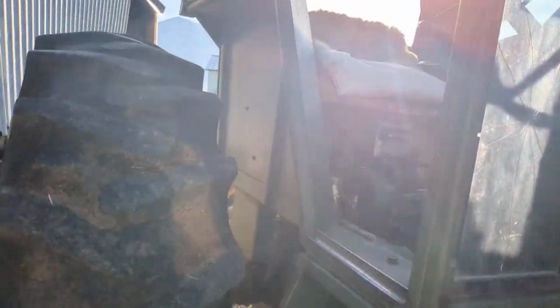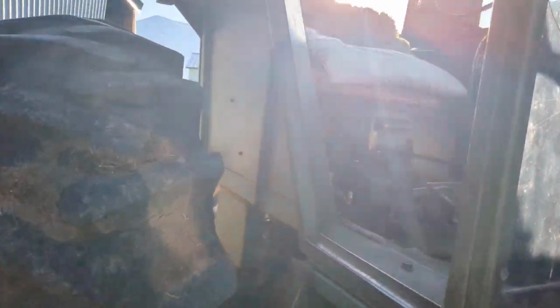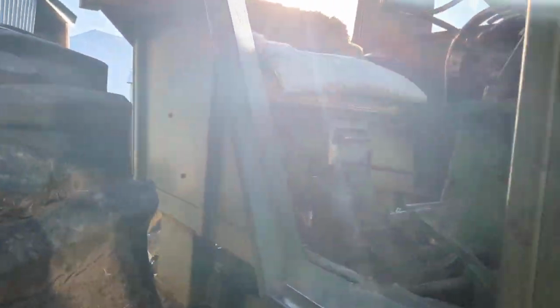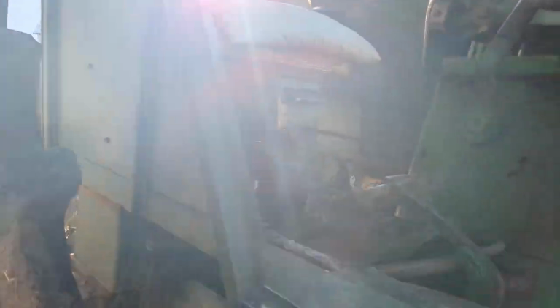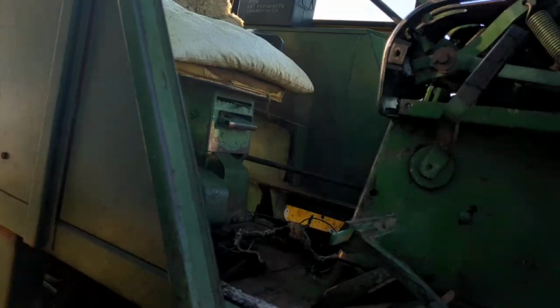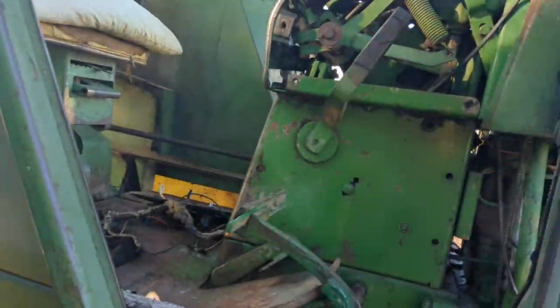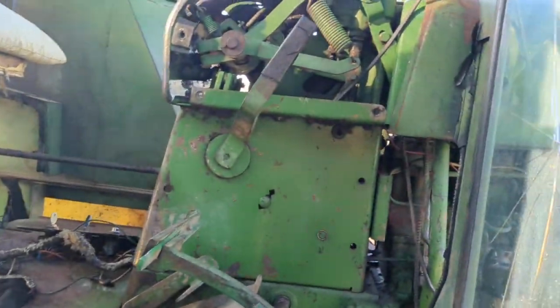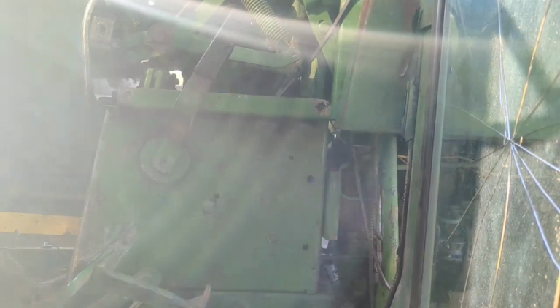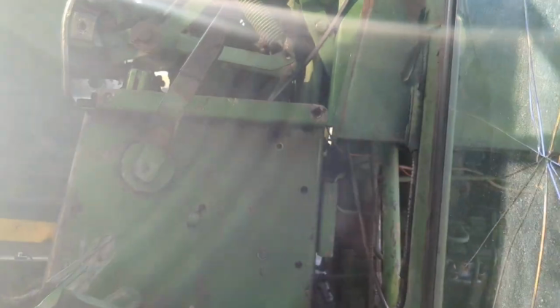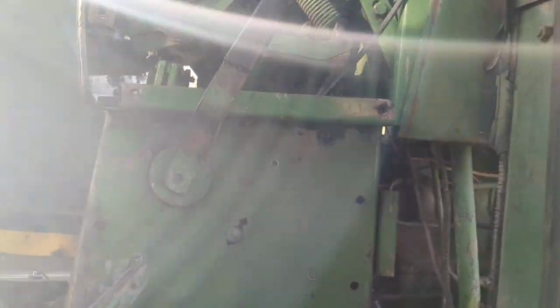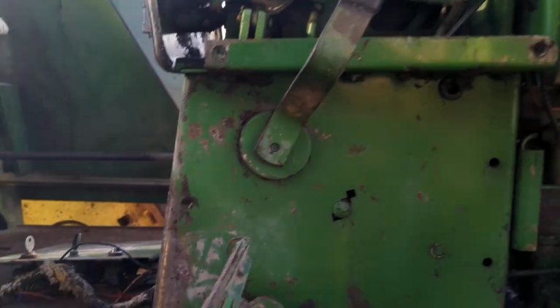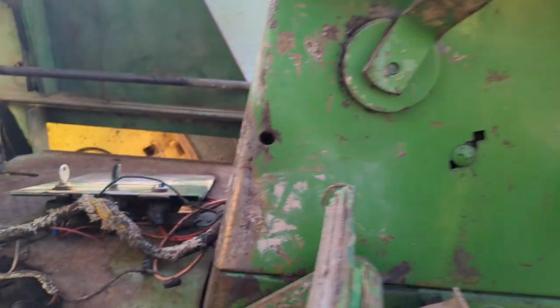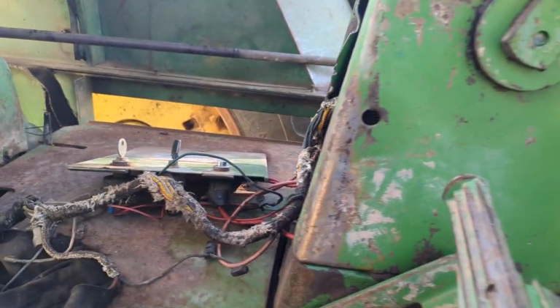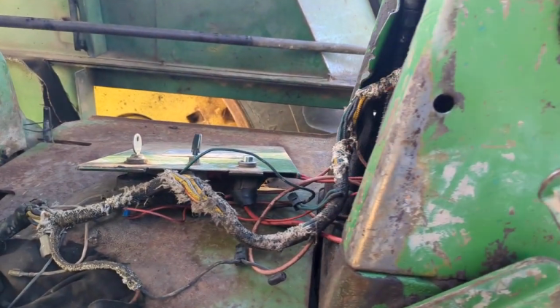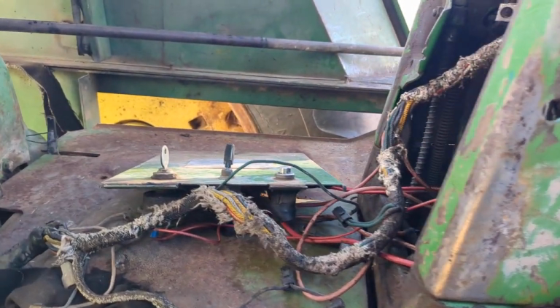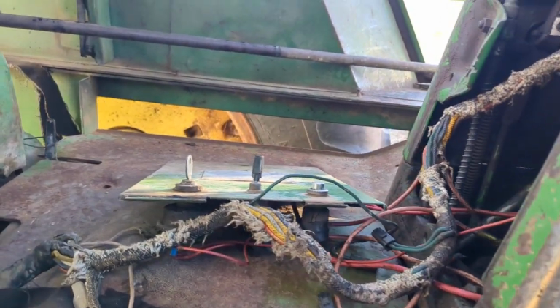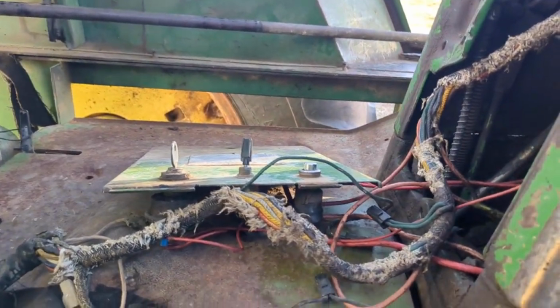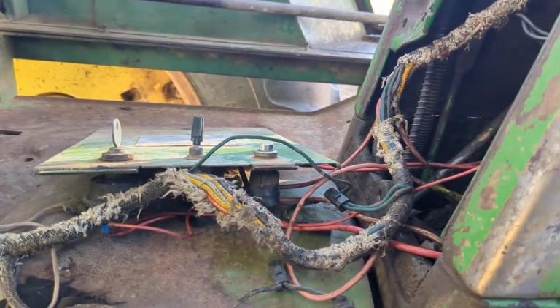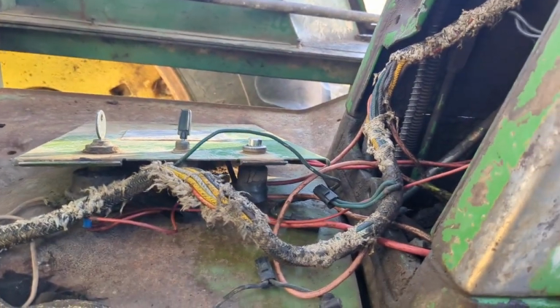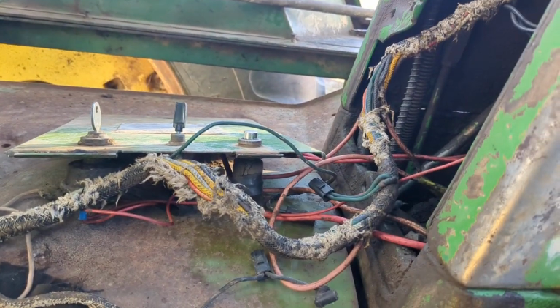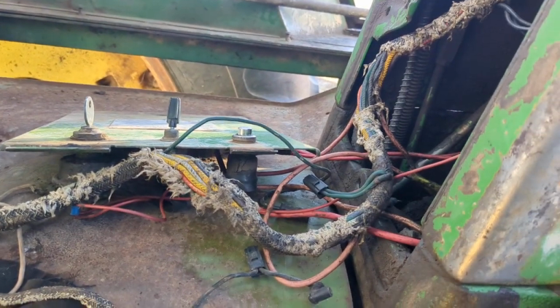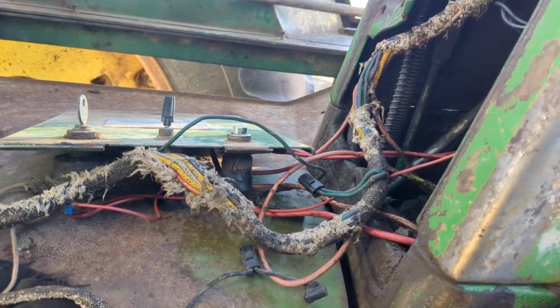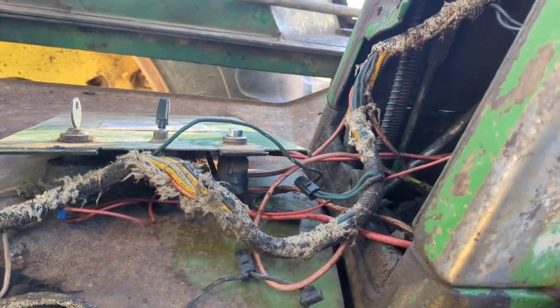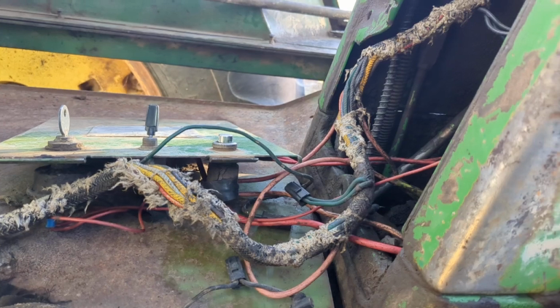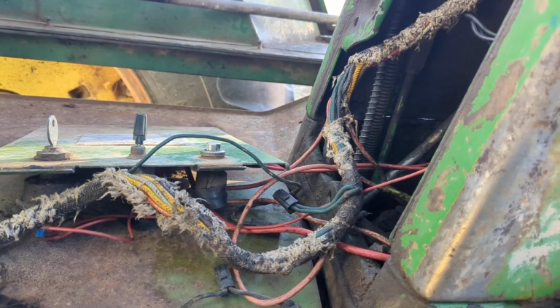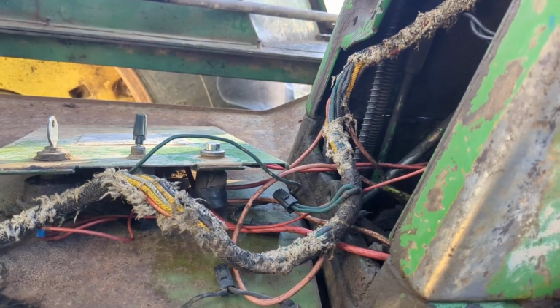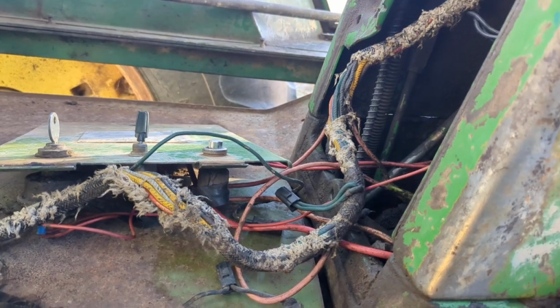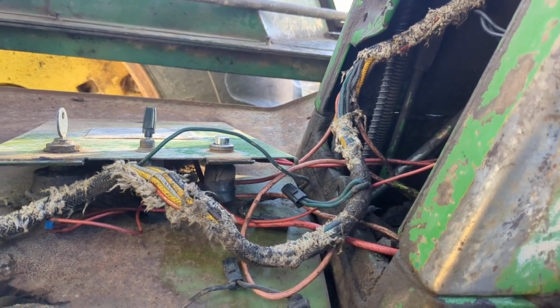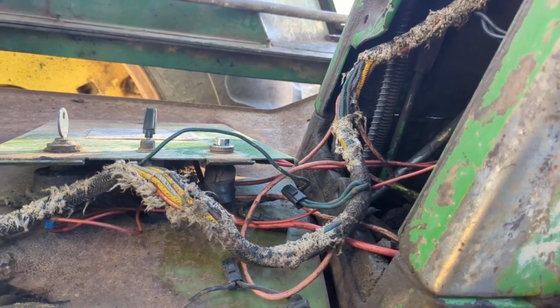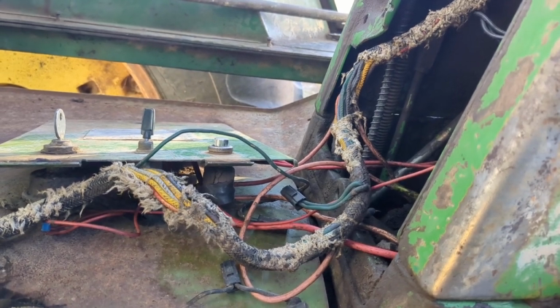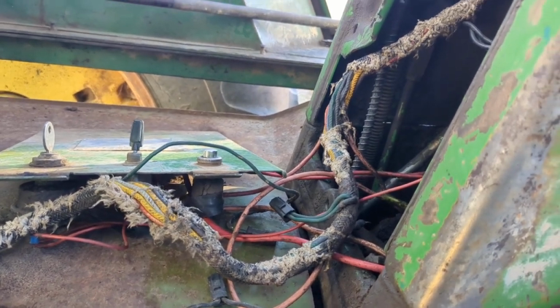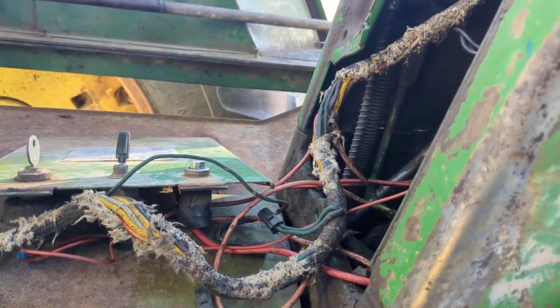As you can see, I've got that power takeoff problem to deal with, and the wiring is a mess. So I need to get the whole thing rewired.